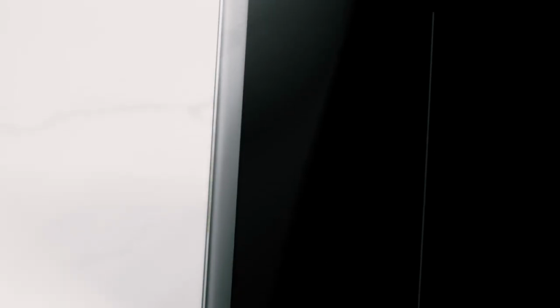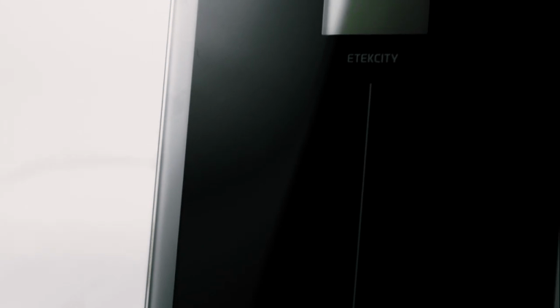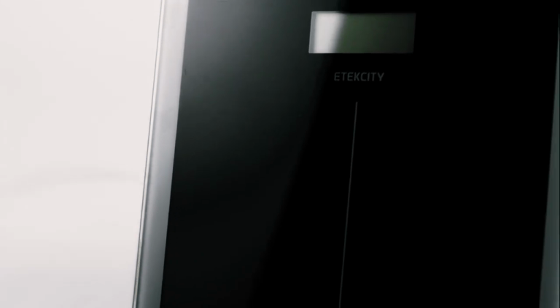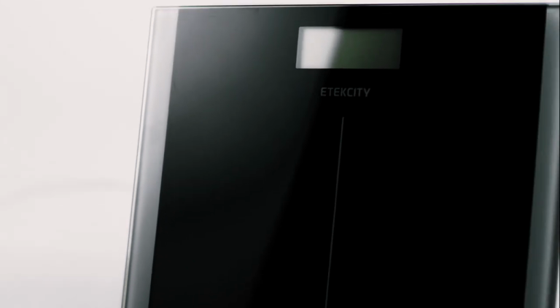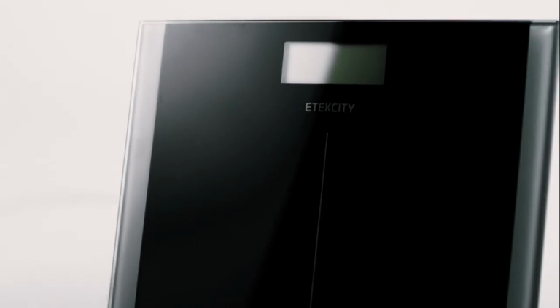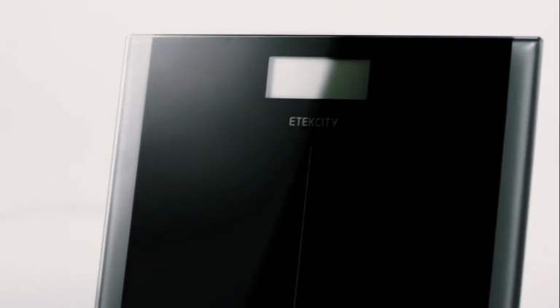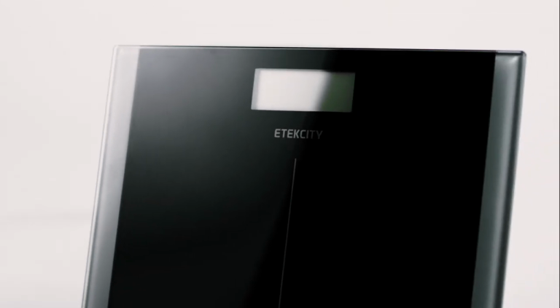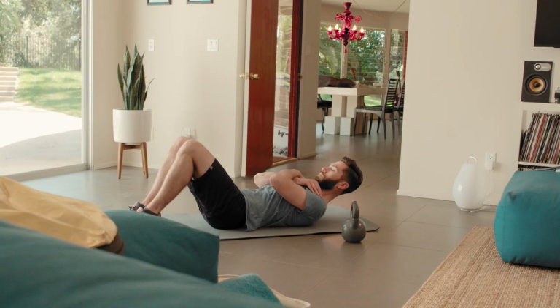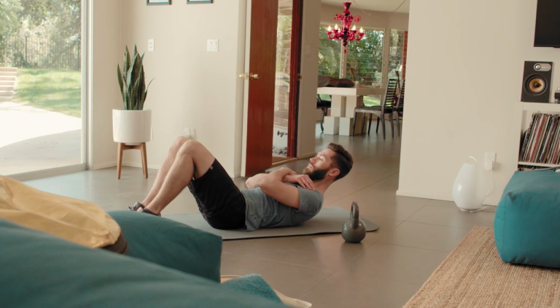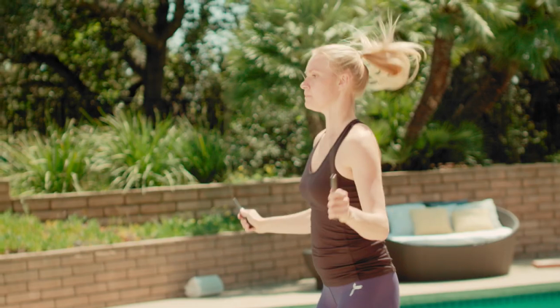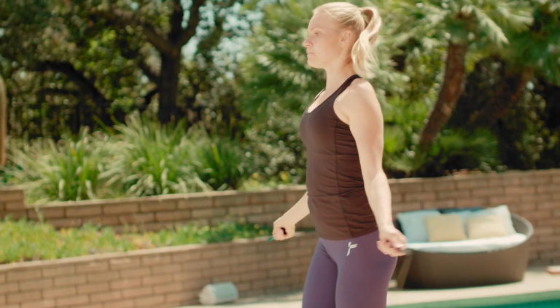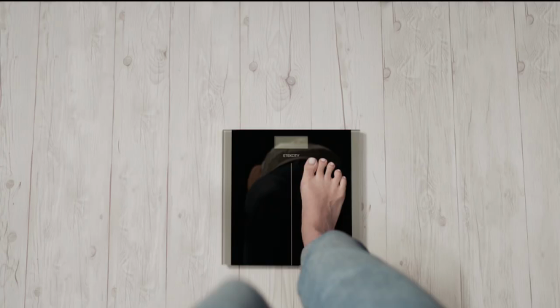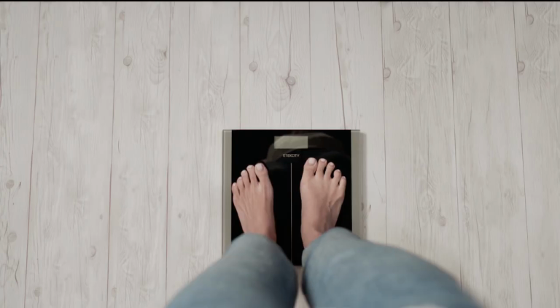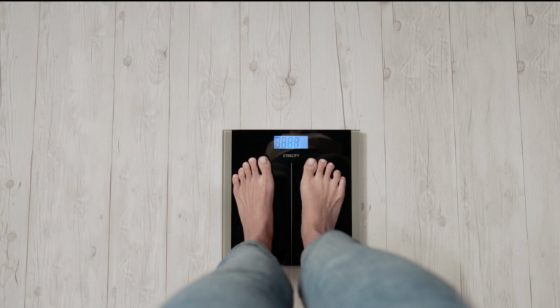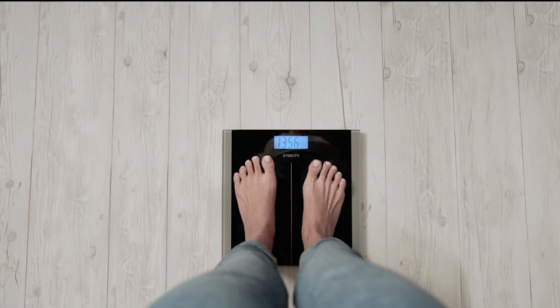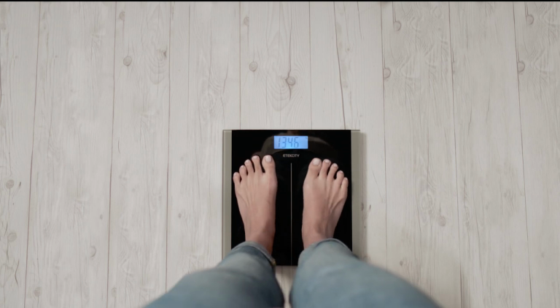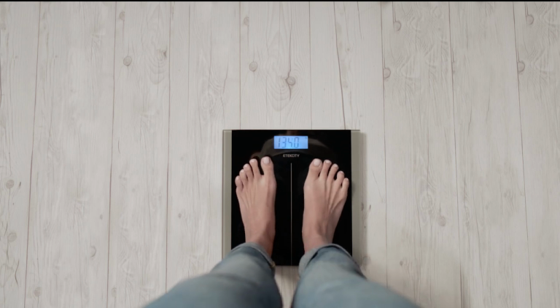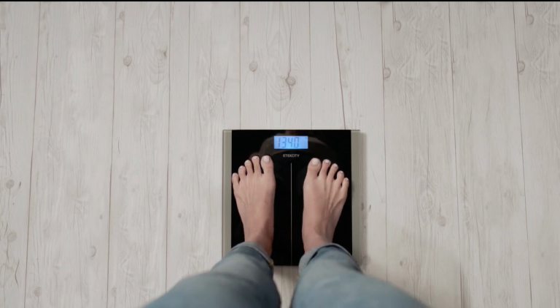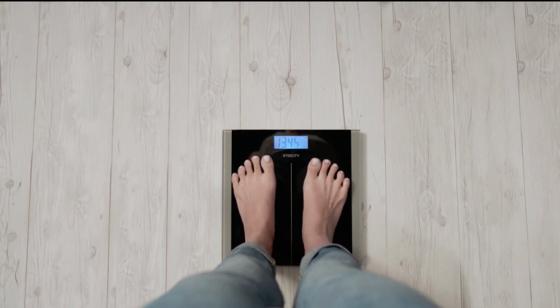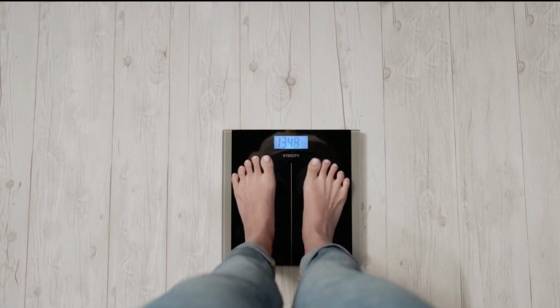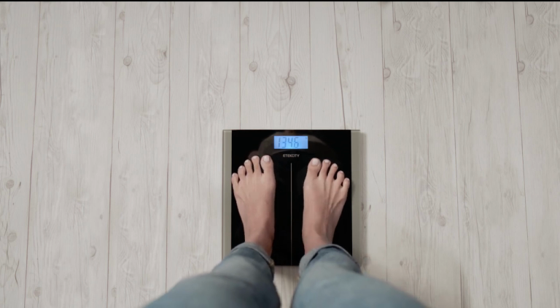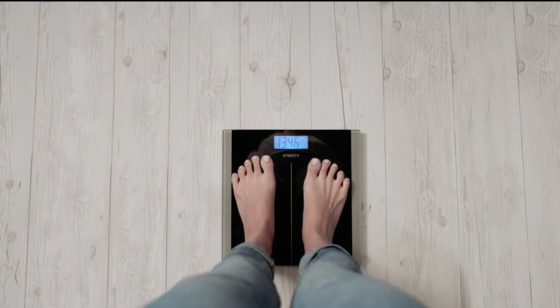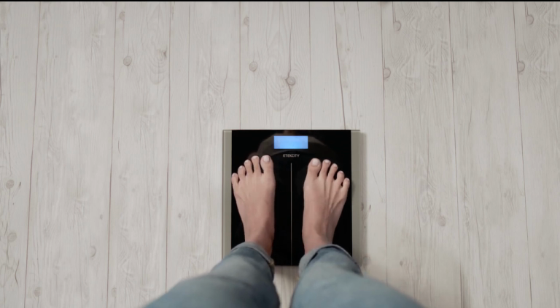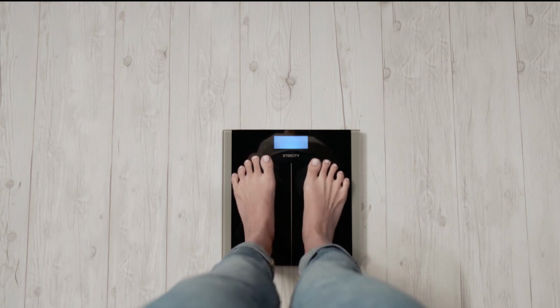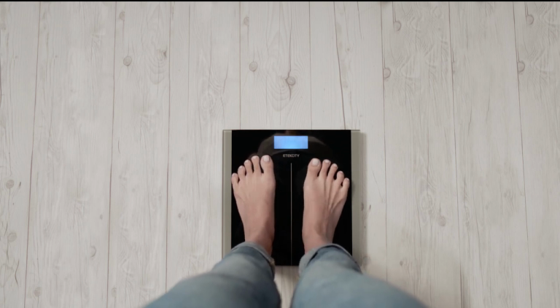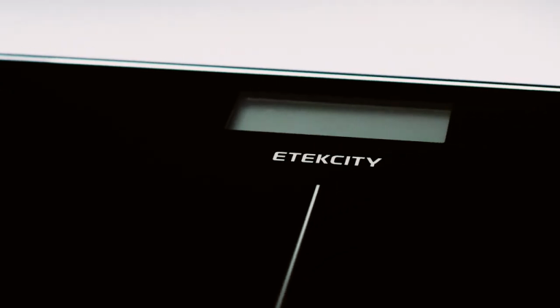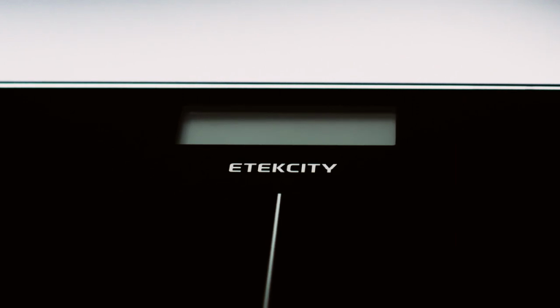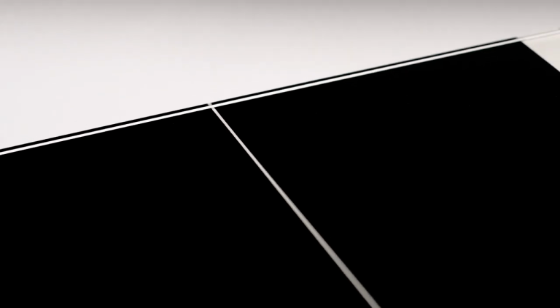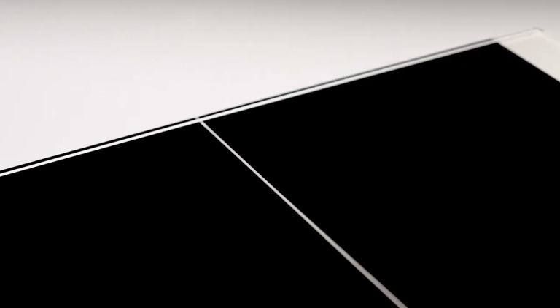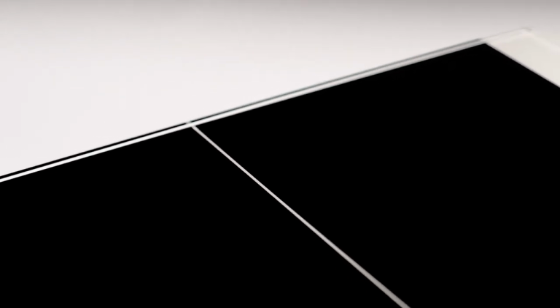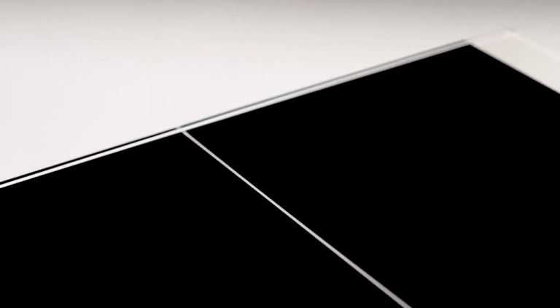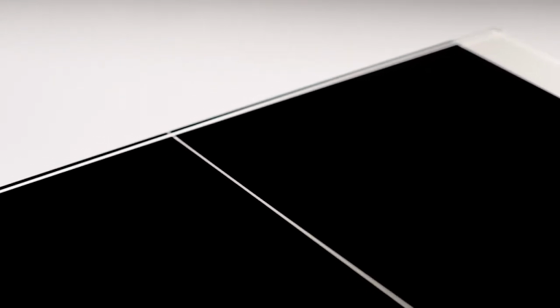eTech City's Digital Bodyweight Scale is as dedicated to your results as you are. With auto-calibration and step-on technology, get immediate results once you're on the scale. Our durable tempered glass gives you solid footing,